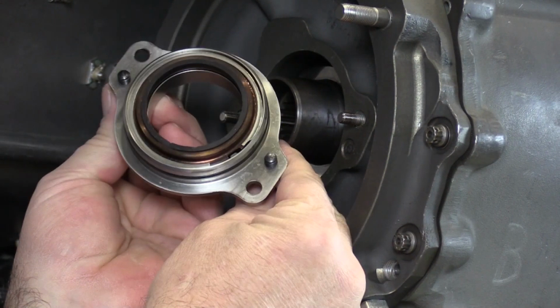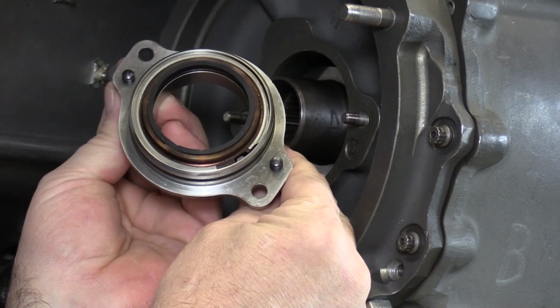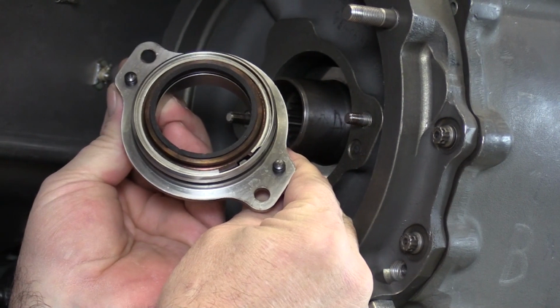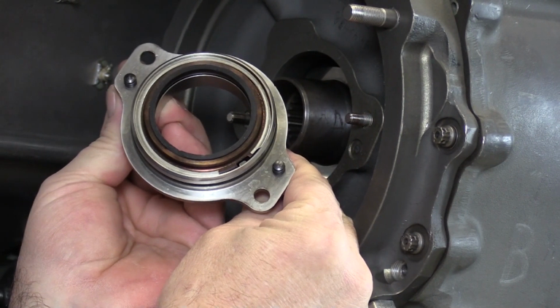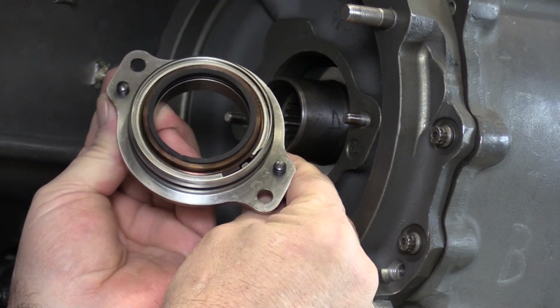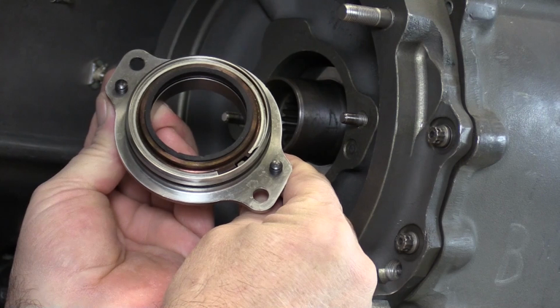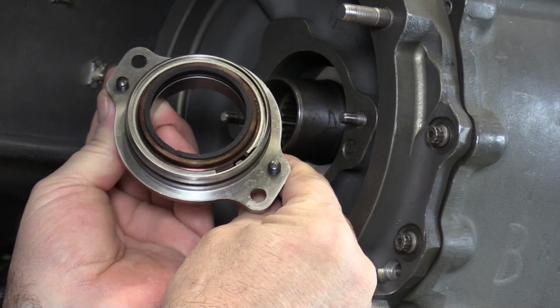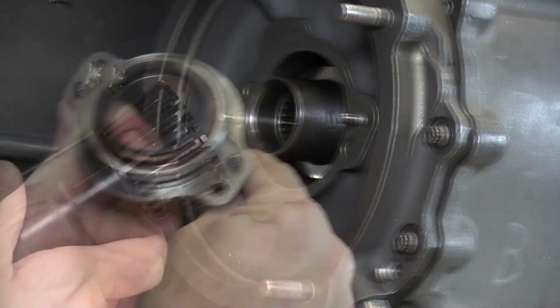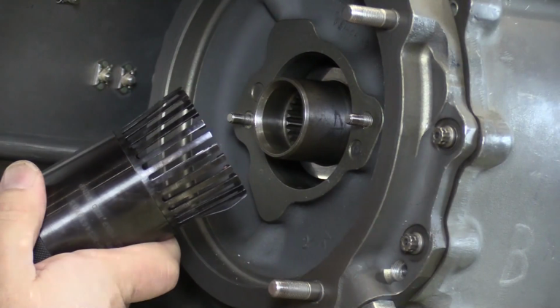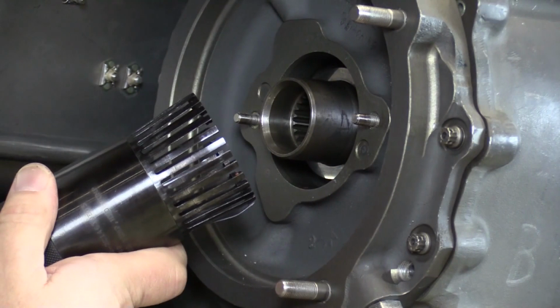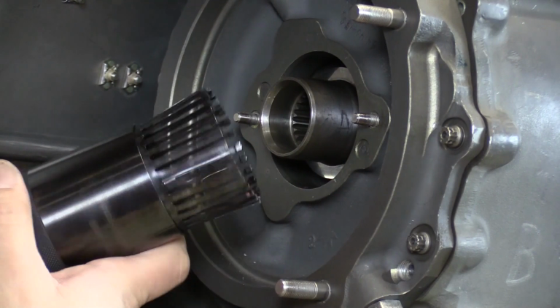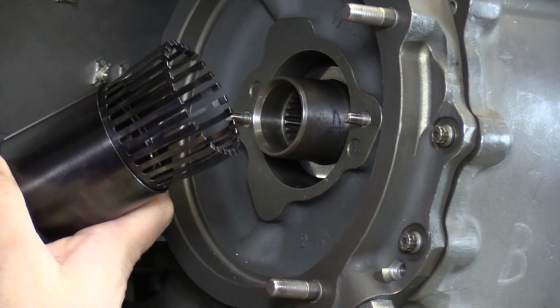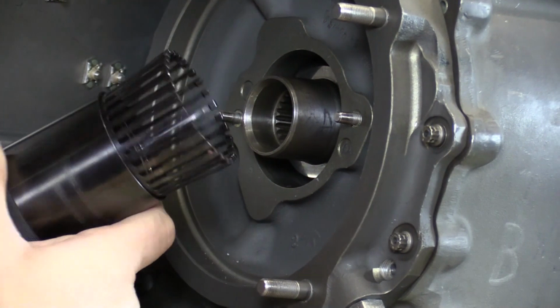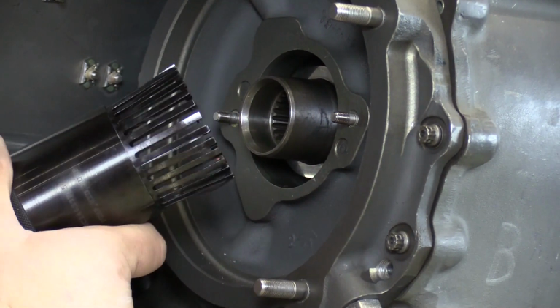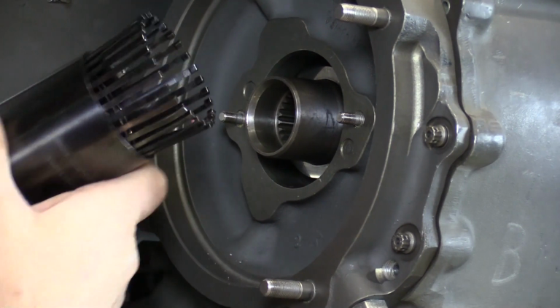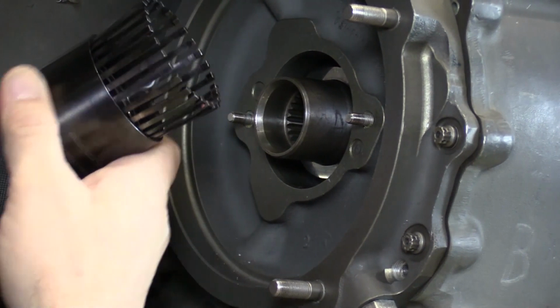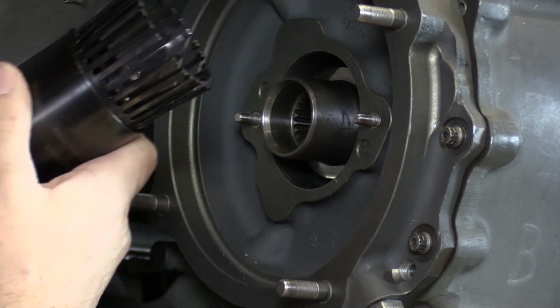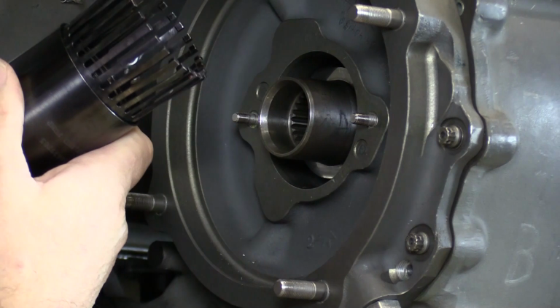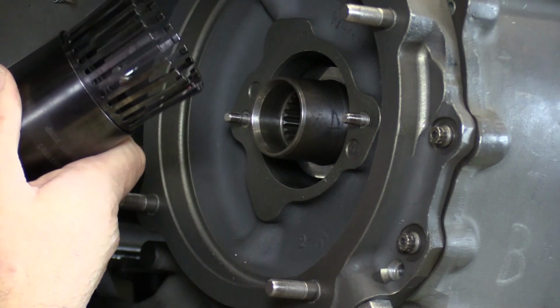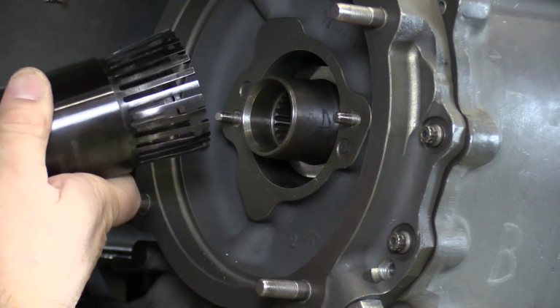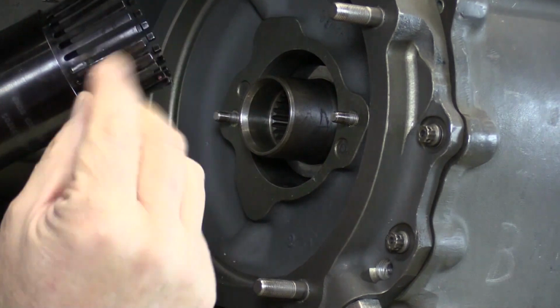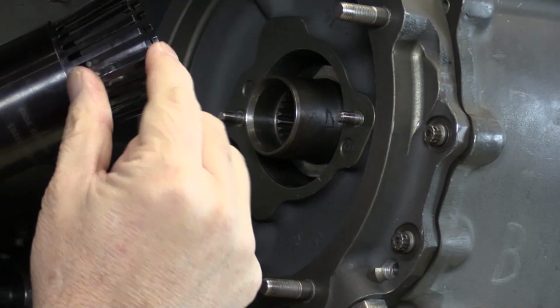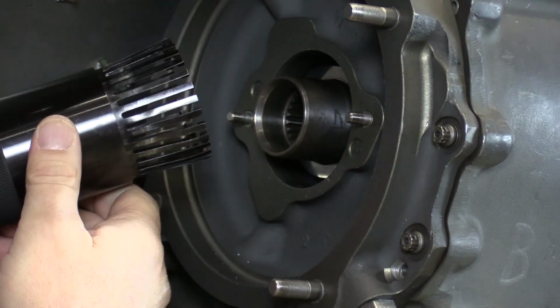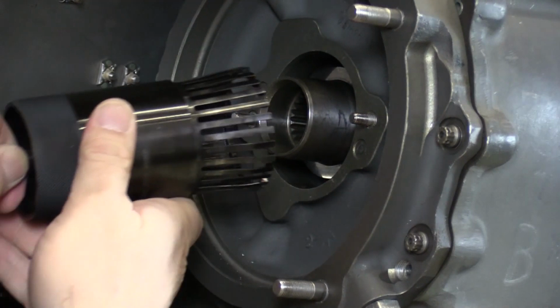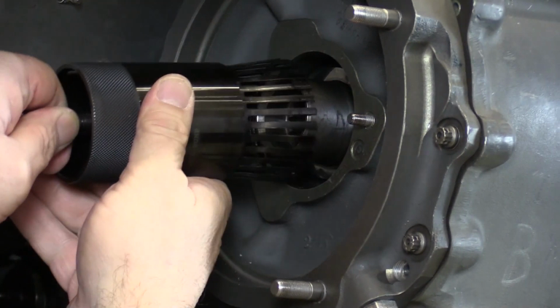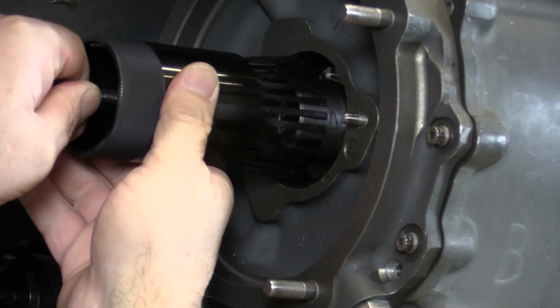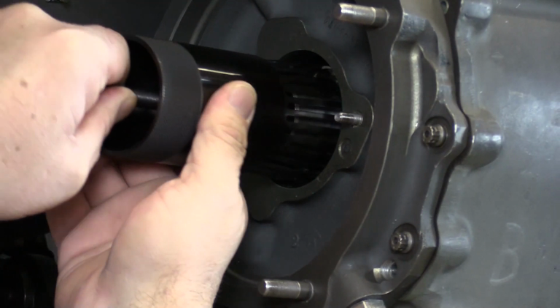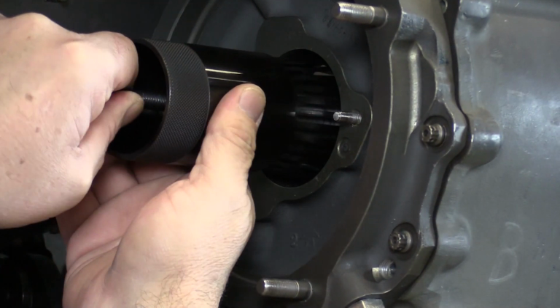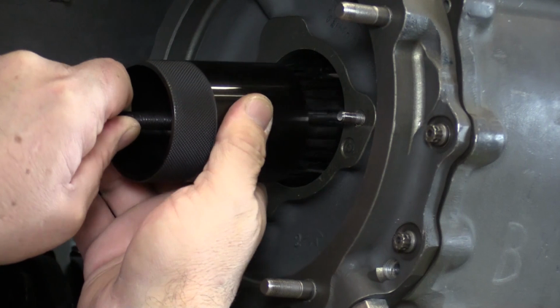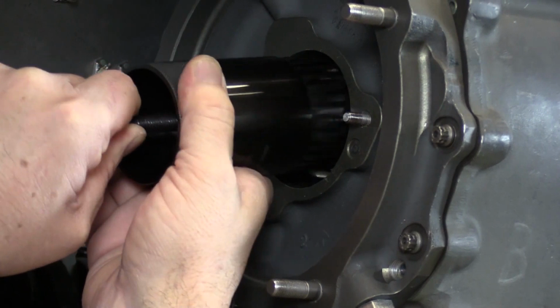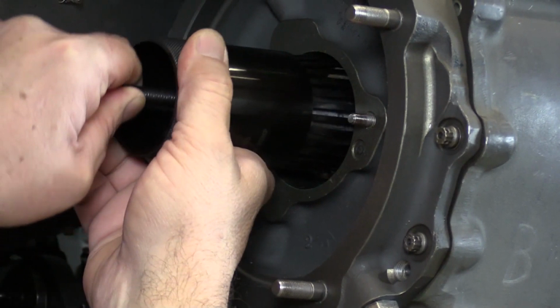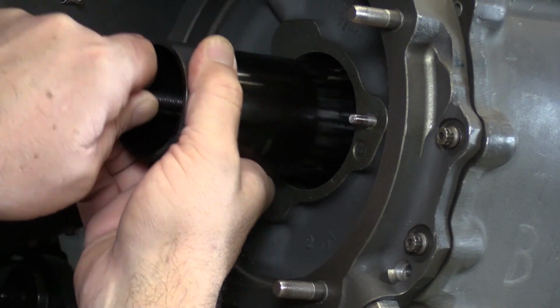And there's the carbon seal. With the carbon seal removed, we can now remove the mating ring — that's the purpose of this tool here. We're going to pull the sleeve completely back, expose these flexible fingers, and get those fingers around our mating ring.